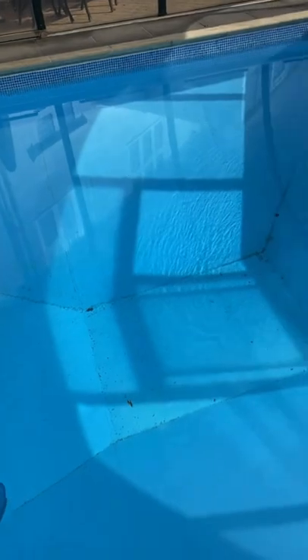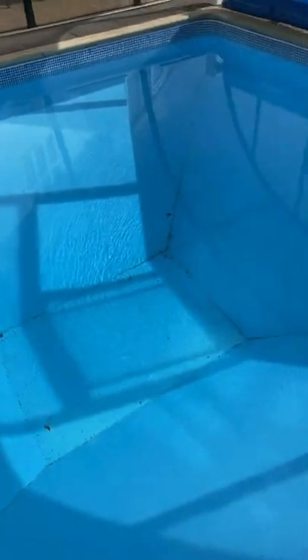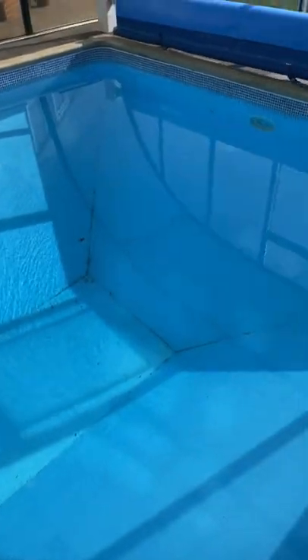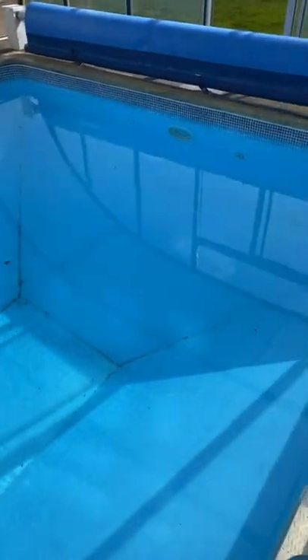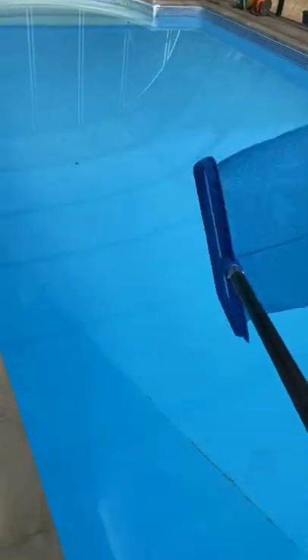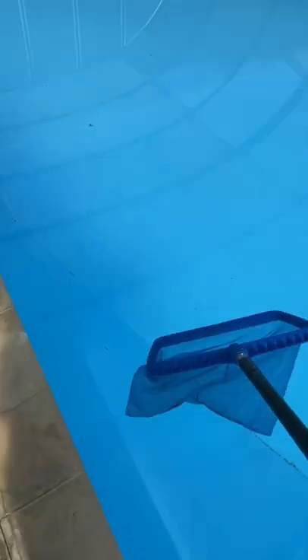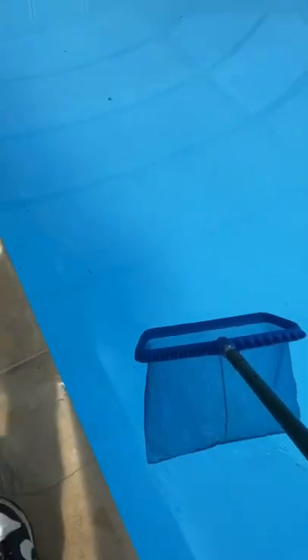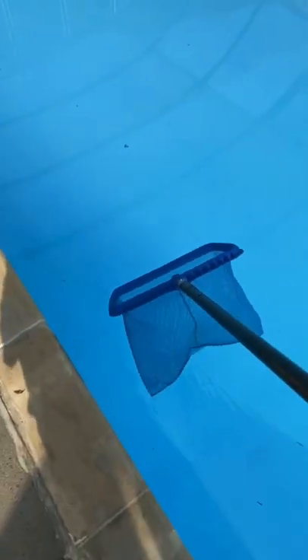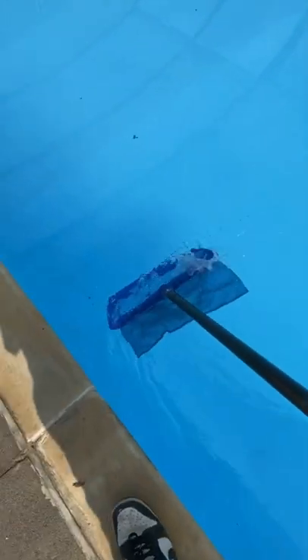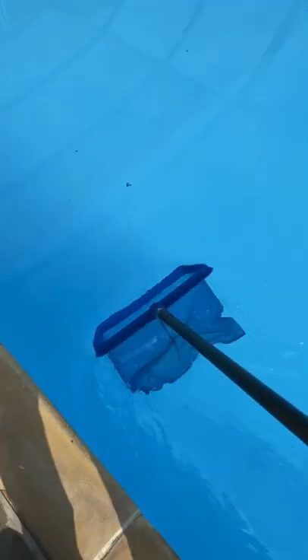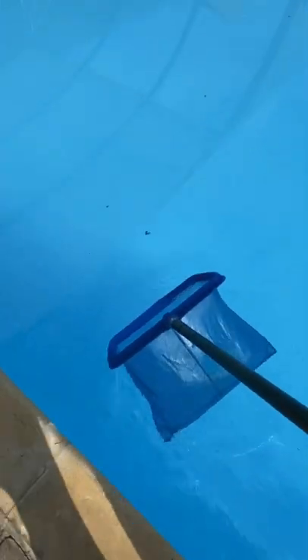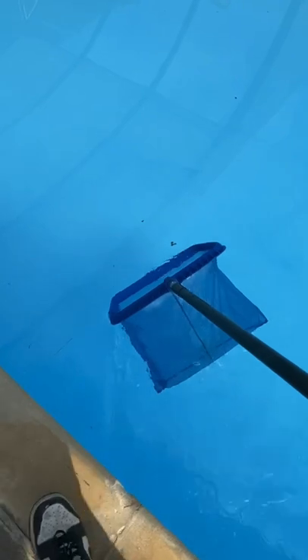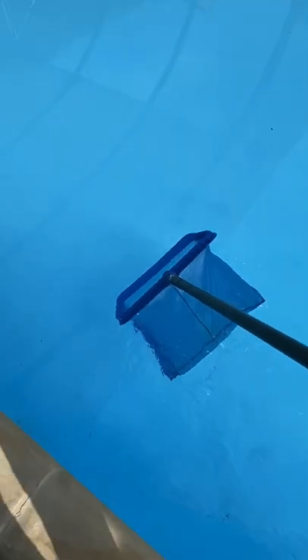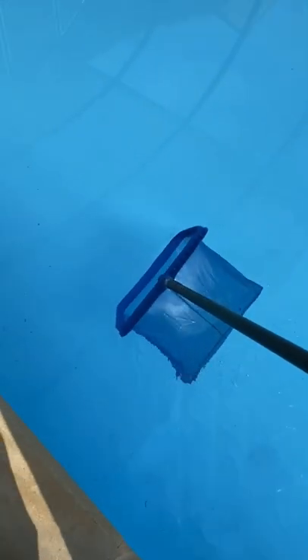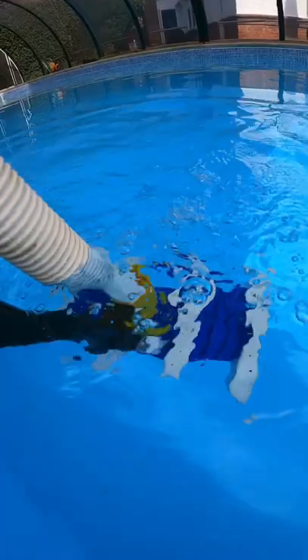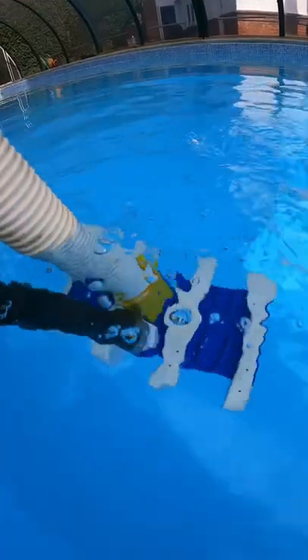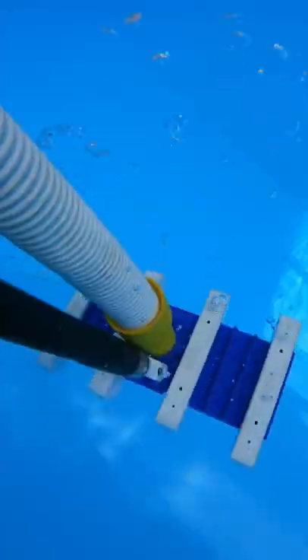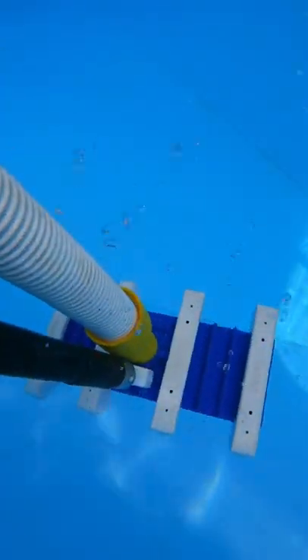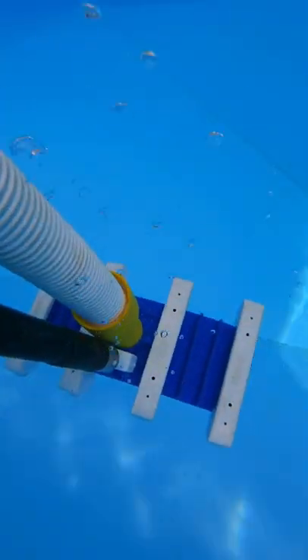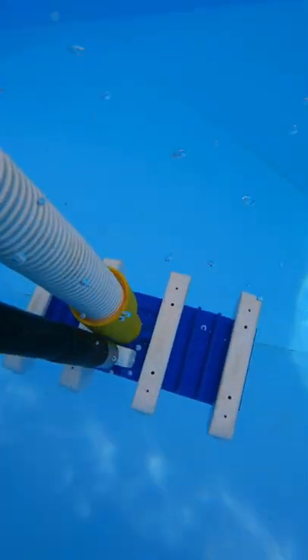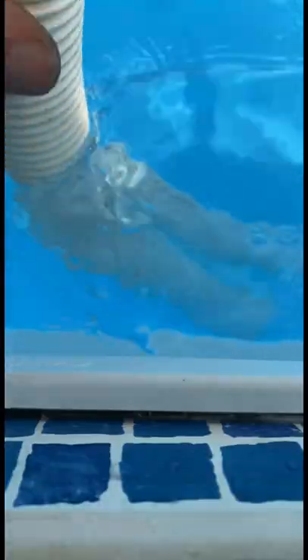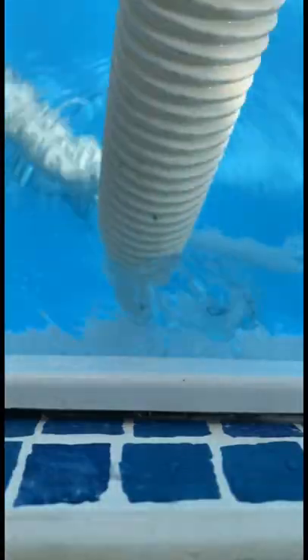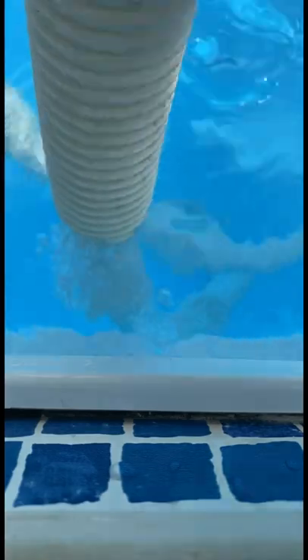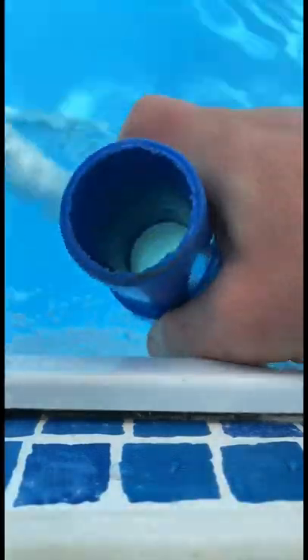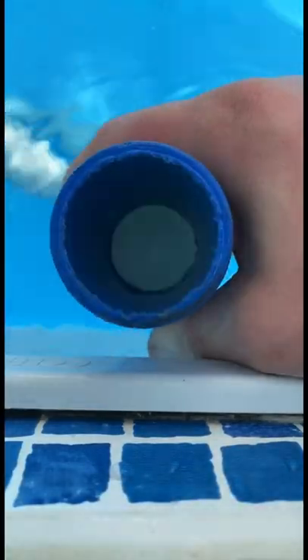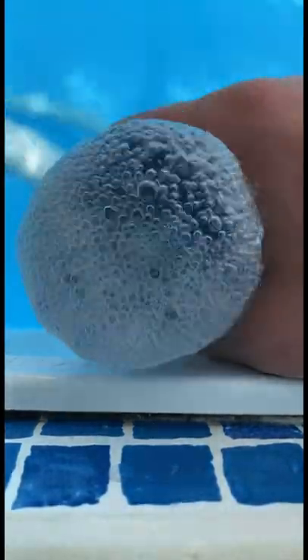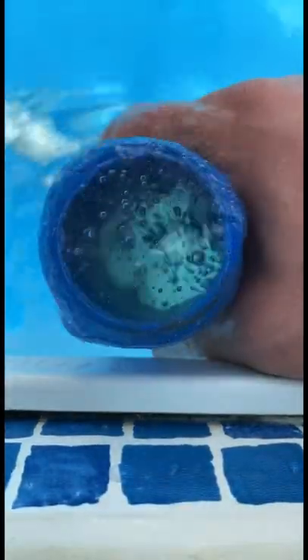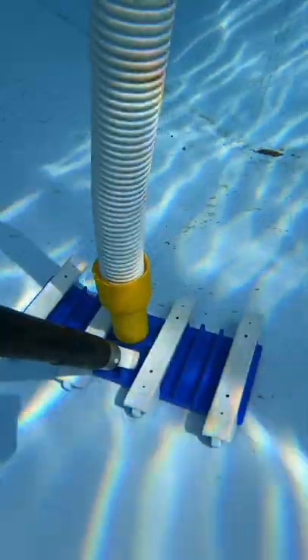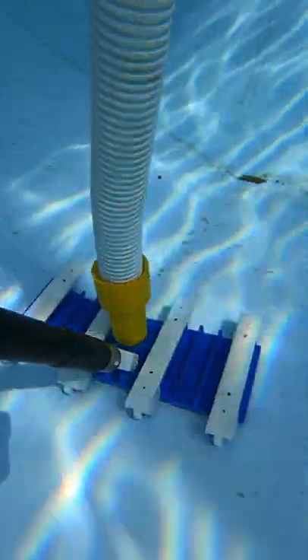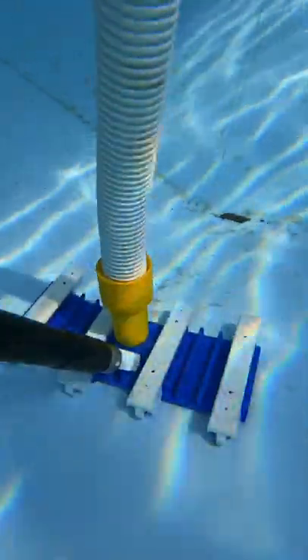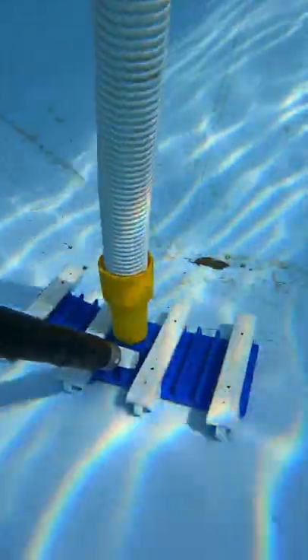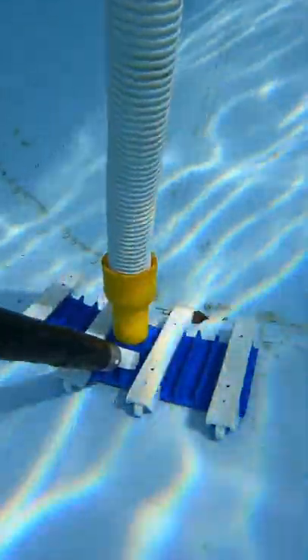The pool's looking nice and clear, all the debris is at the bottom. I'm going to give it a quick net first, then get the vacuum equipment out, set that up, and prime the hose — getting all the air out so the pump doesn't de-prime — and start hoovering.